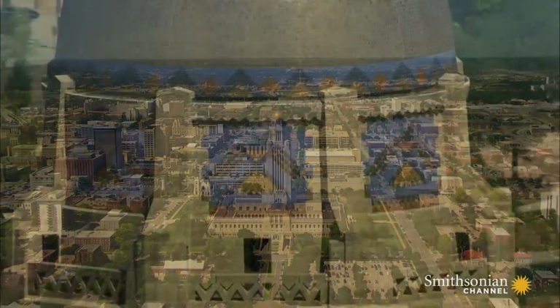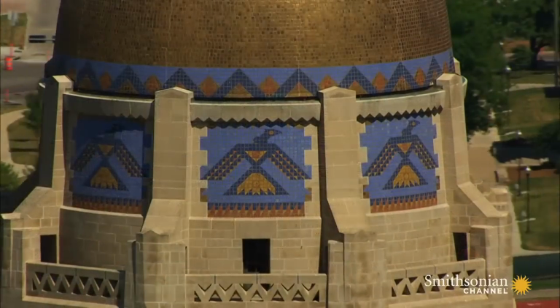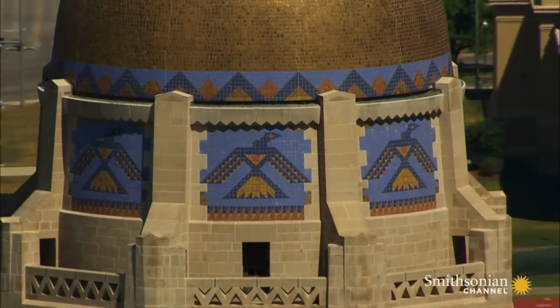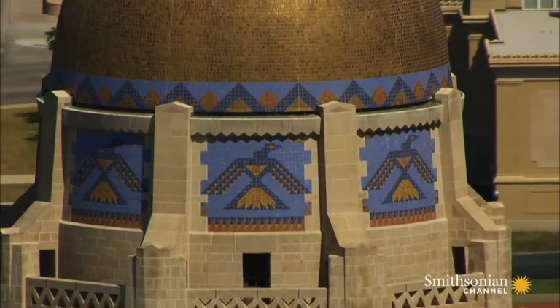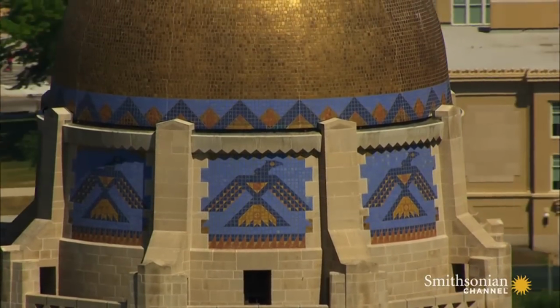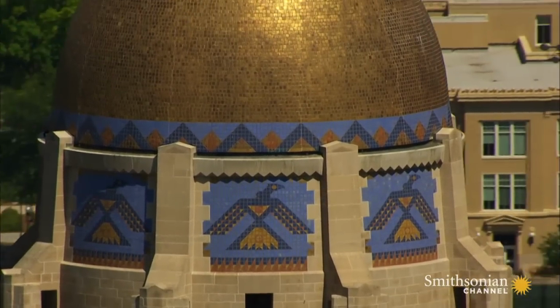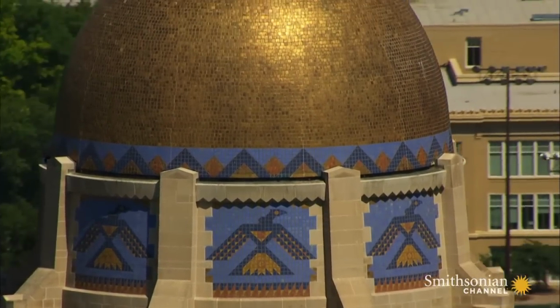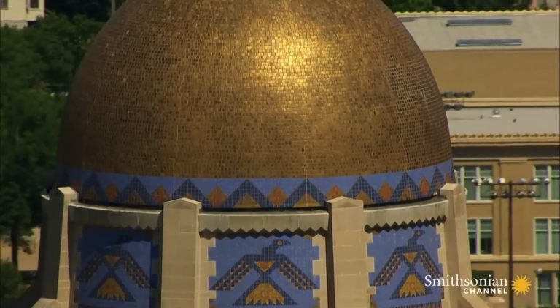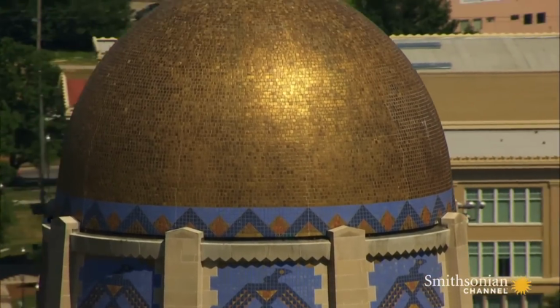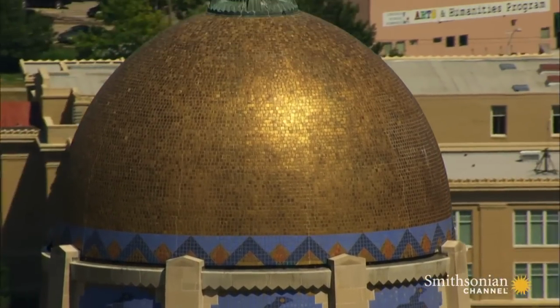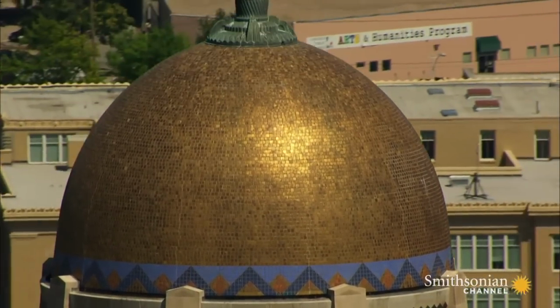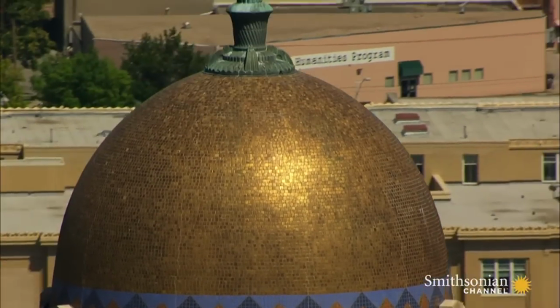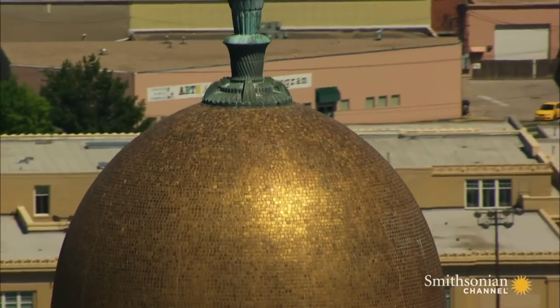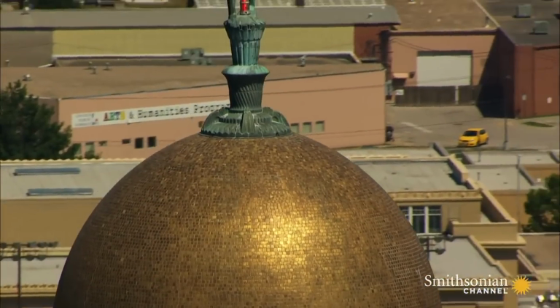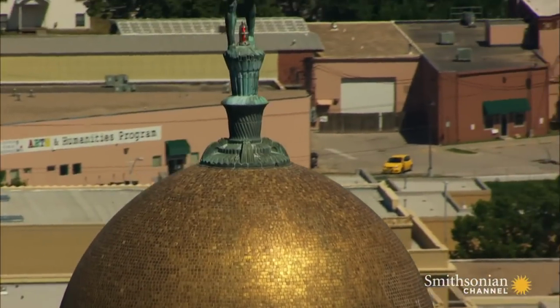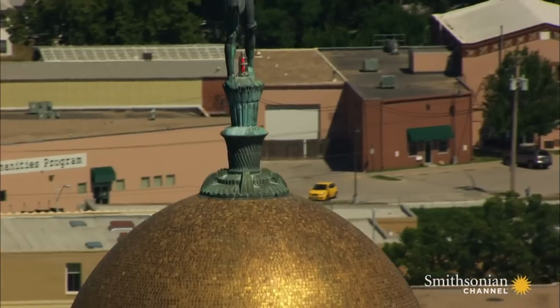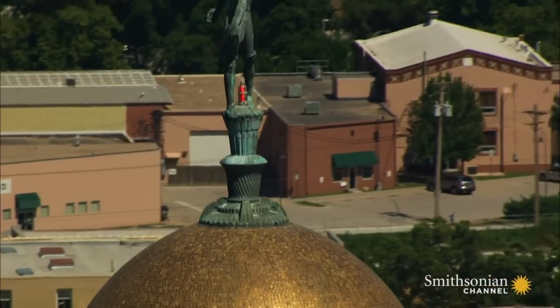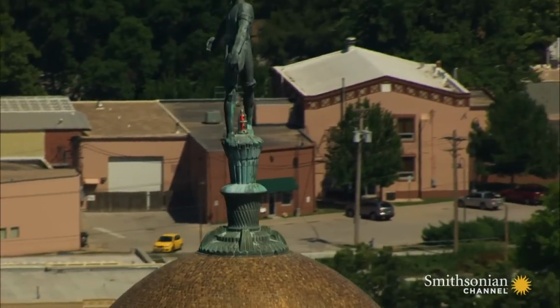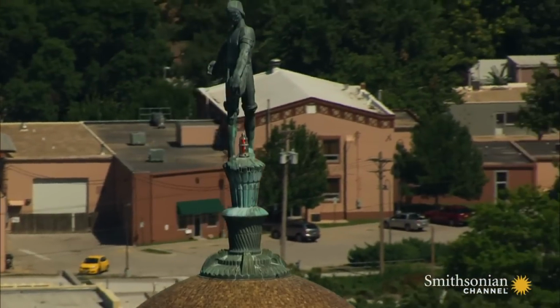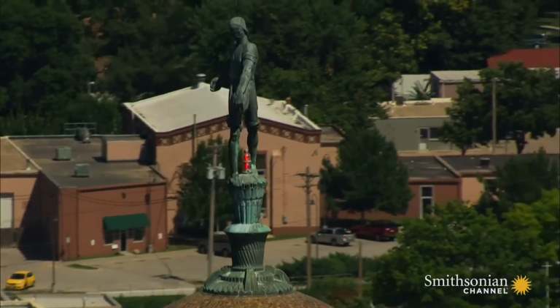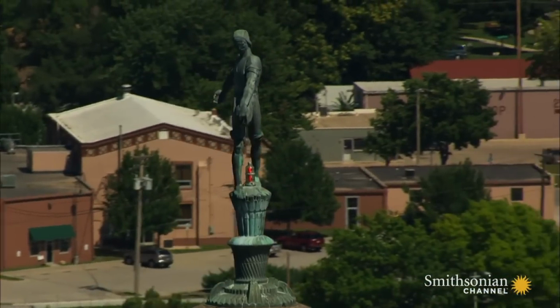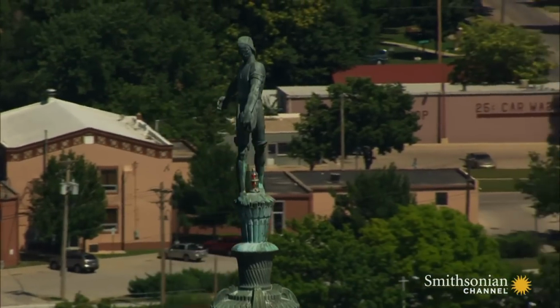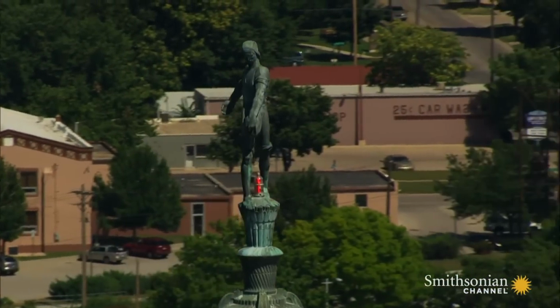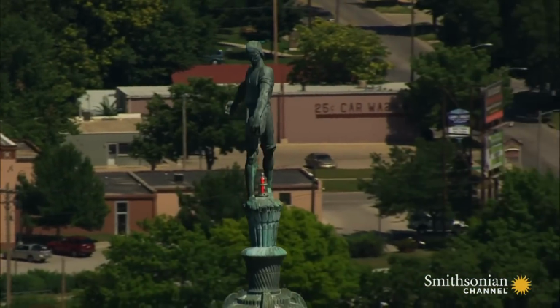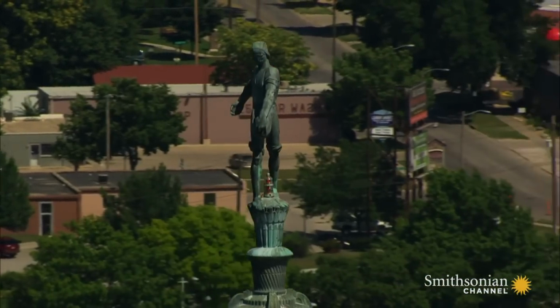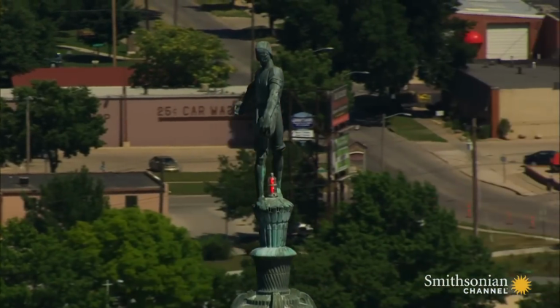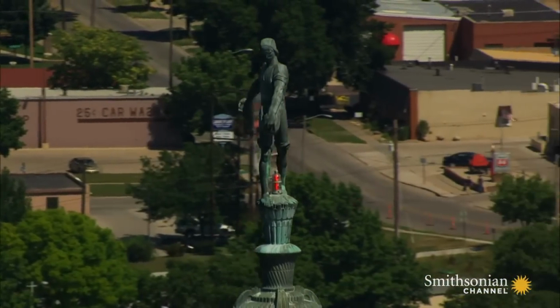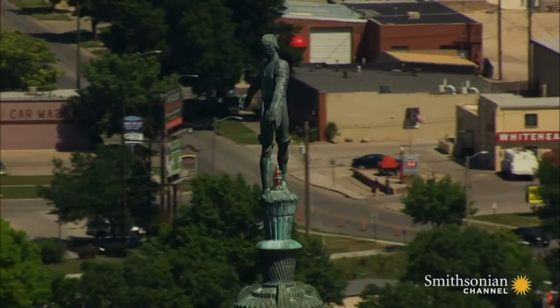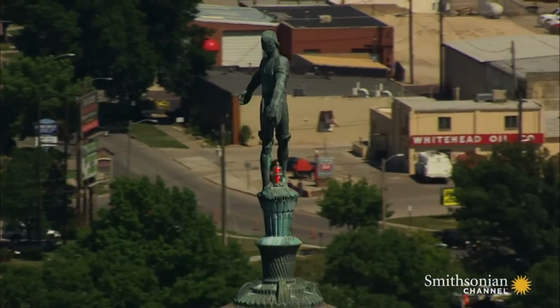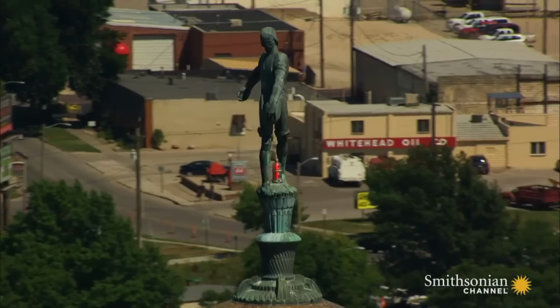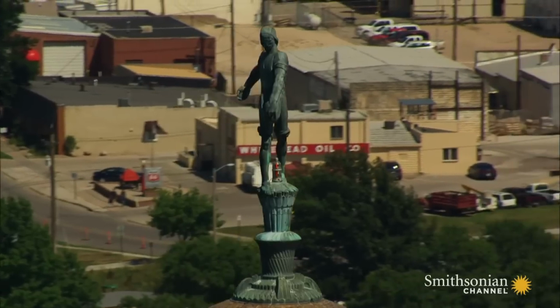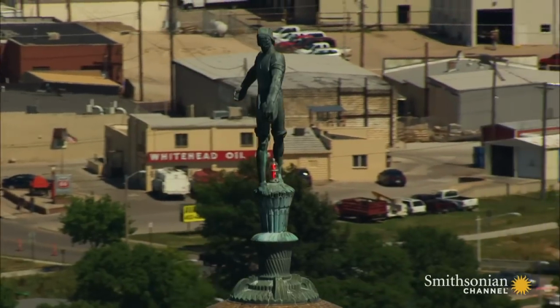Finished in 1932, it stands 400 feet tall and is capped by a dome of mosaic tiles. On top is a statue known as the Sower, an iconic figure sowing seeds to celebrate Nebraska's rich agricultural heritage.